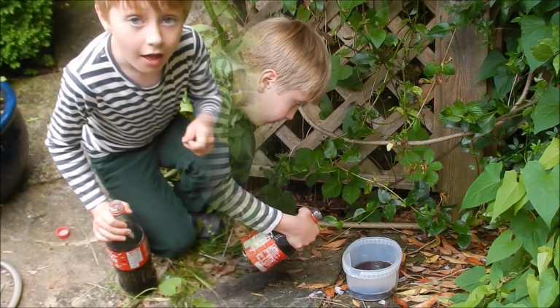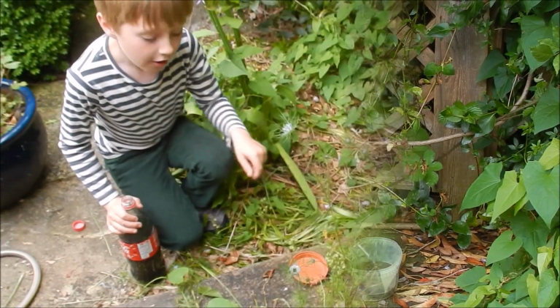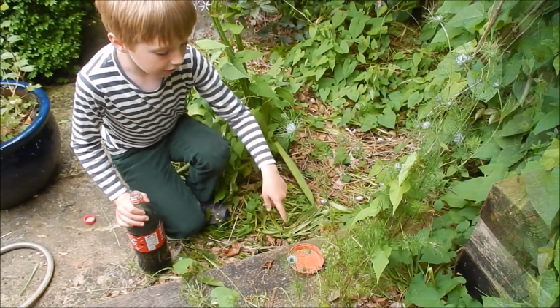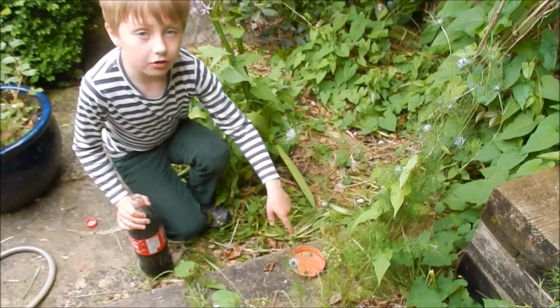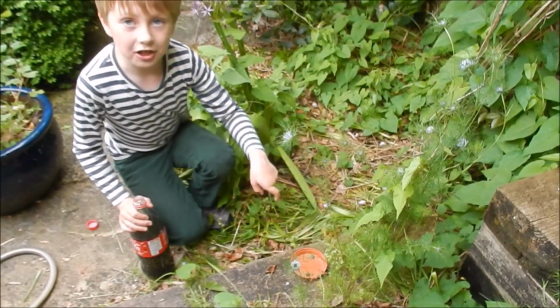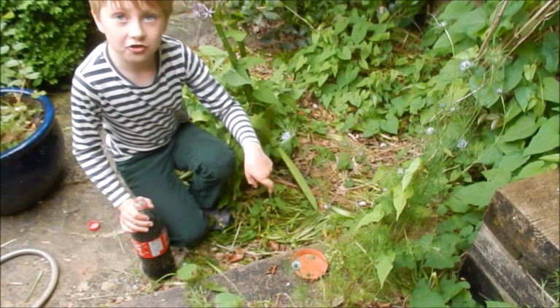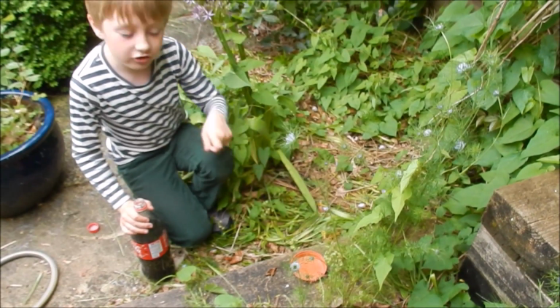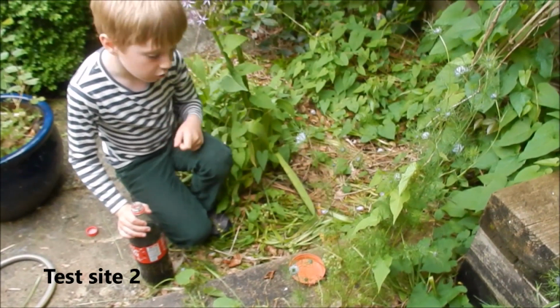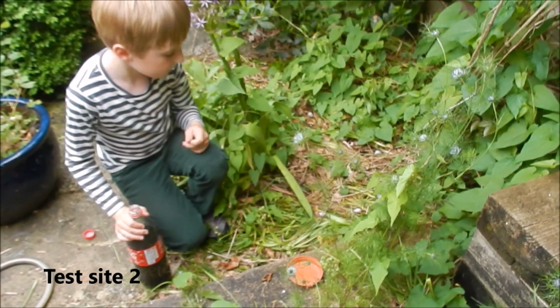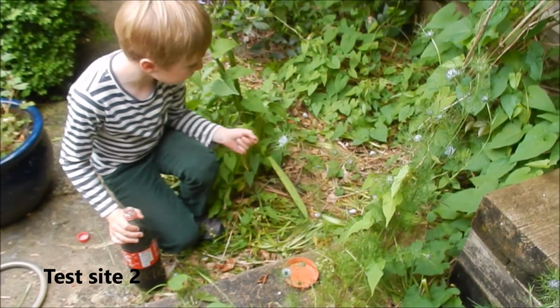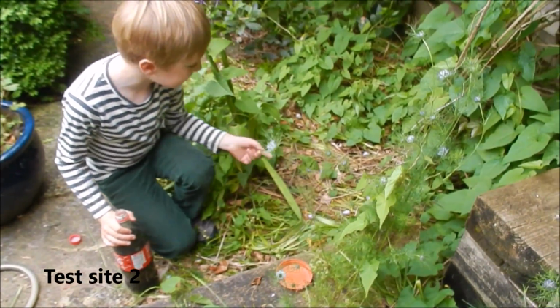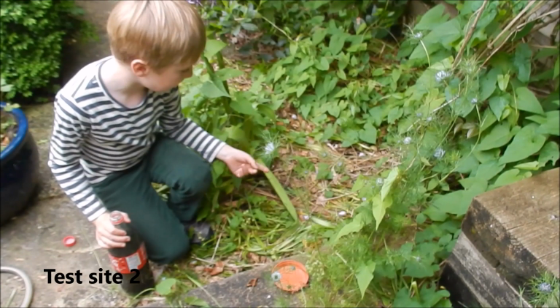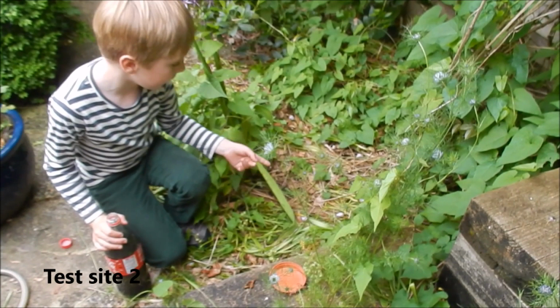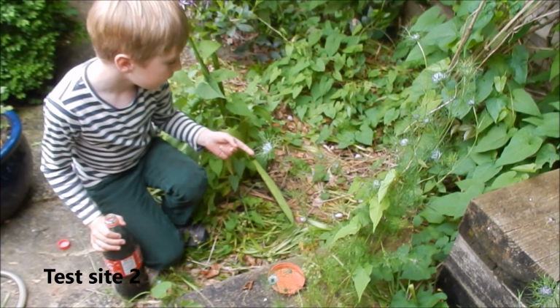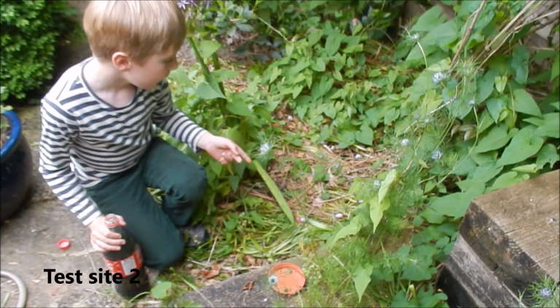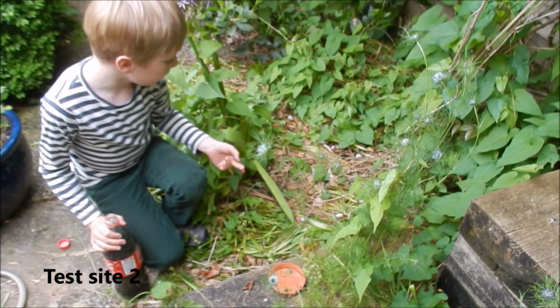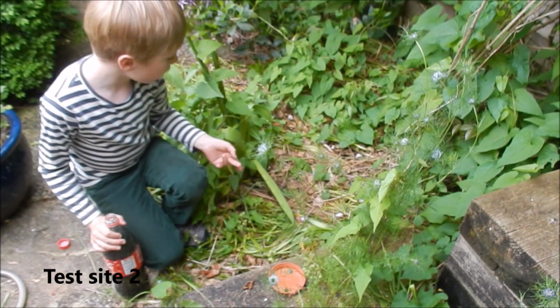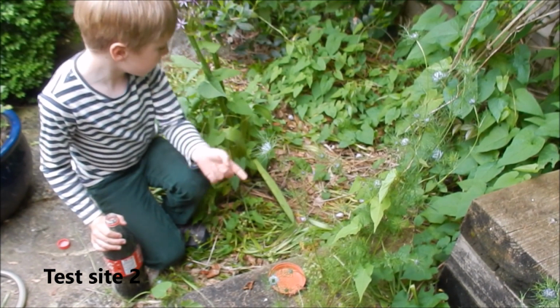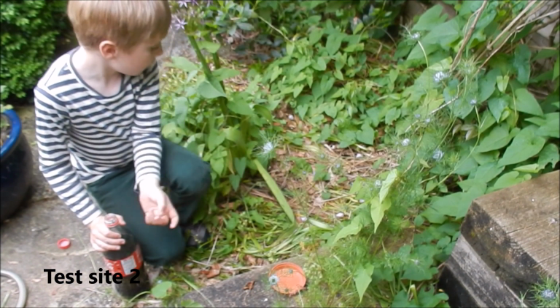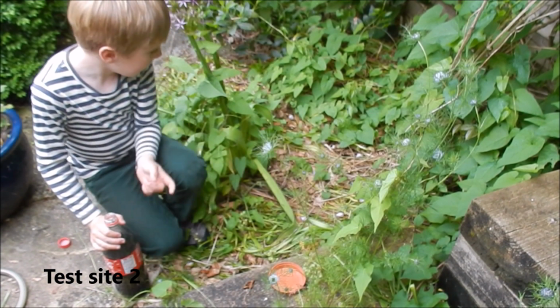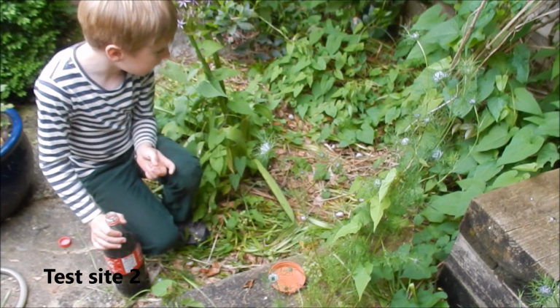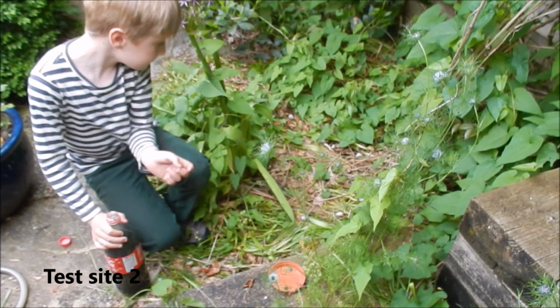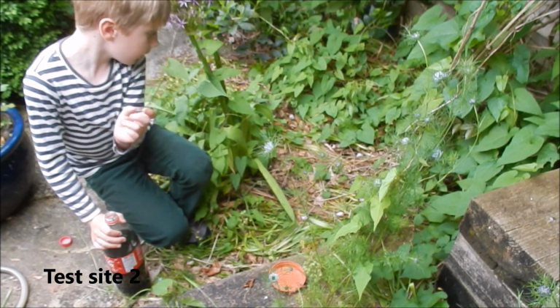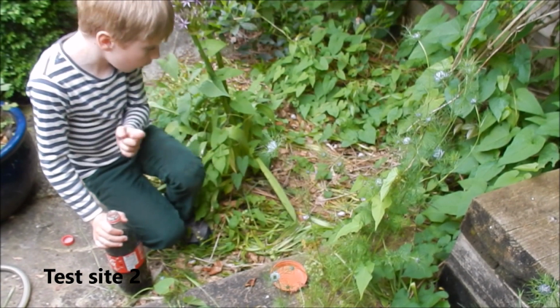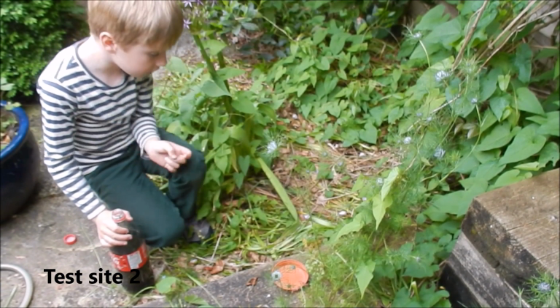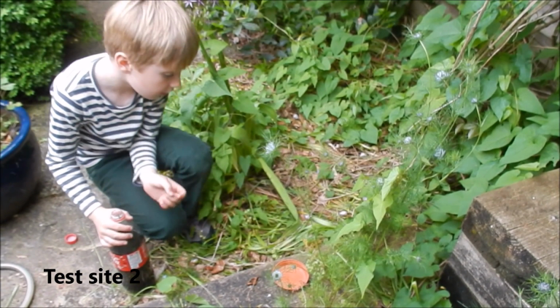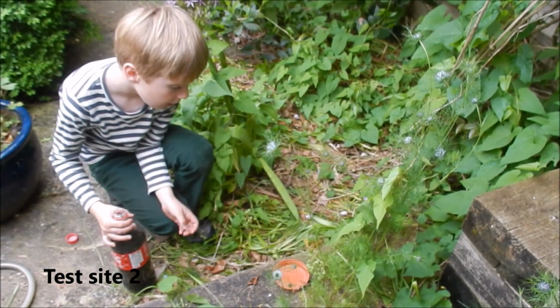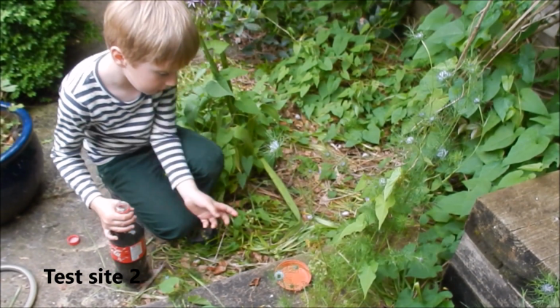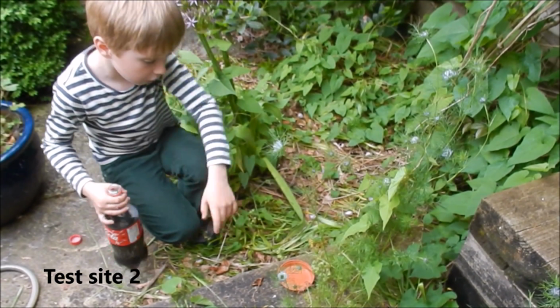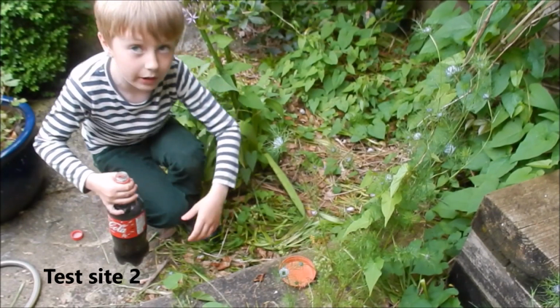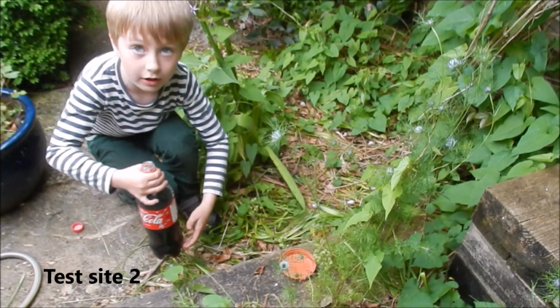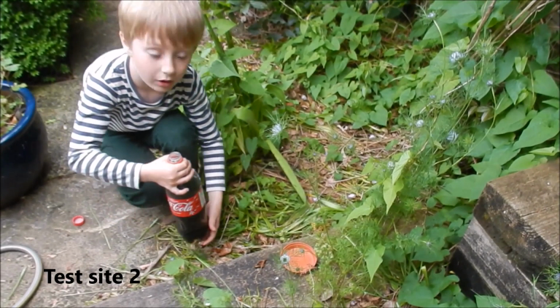This is our test site two. It's very damp here and slugs are gathering here a lot. Let's pour some Coca-Cola.